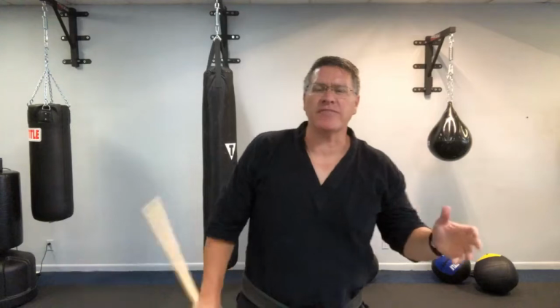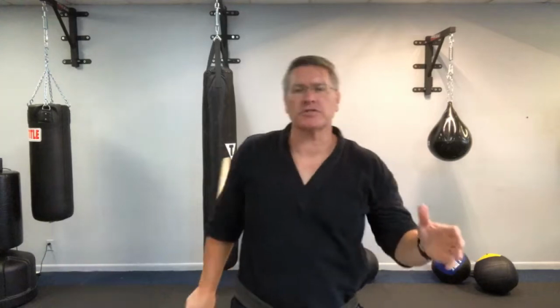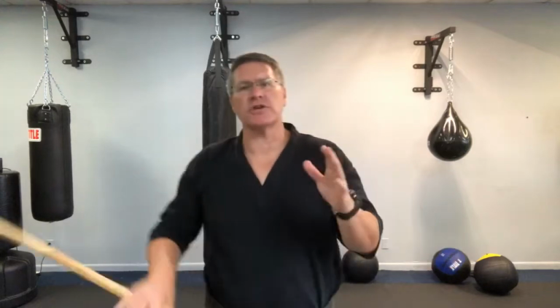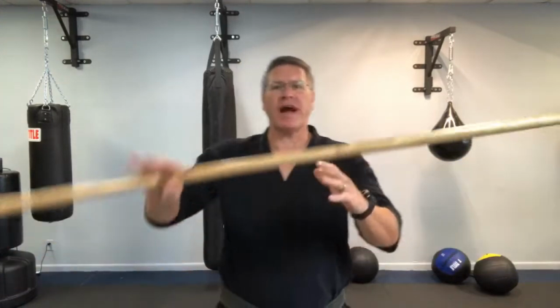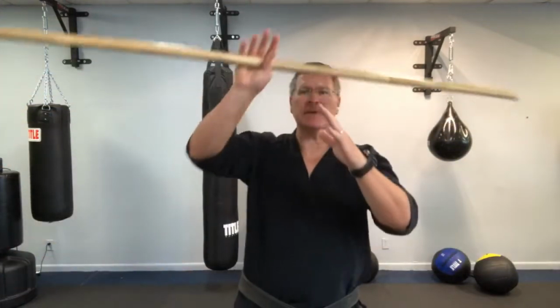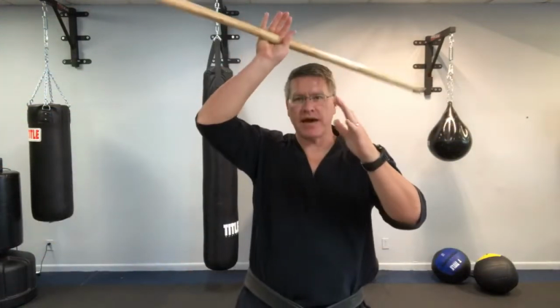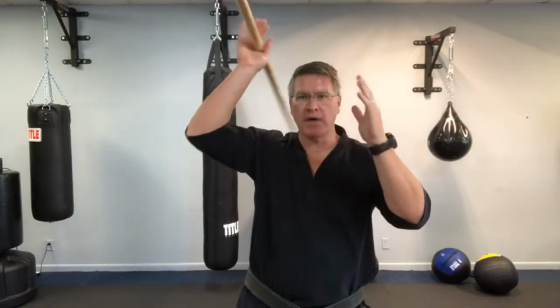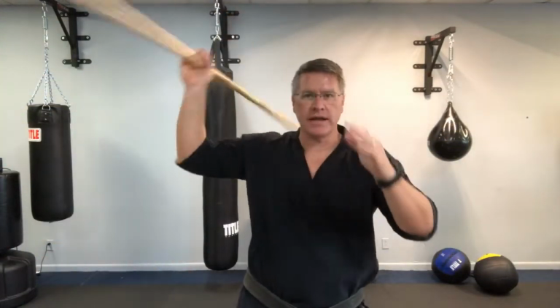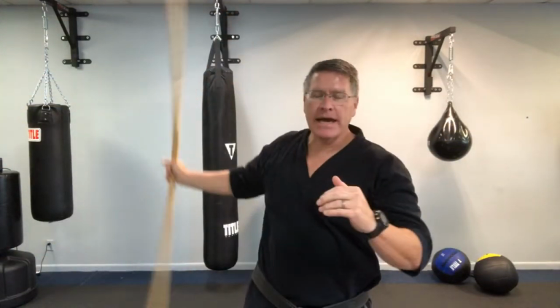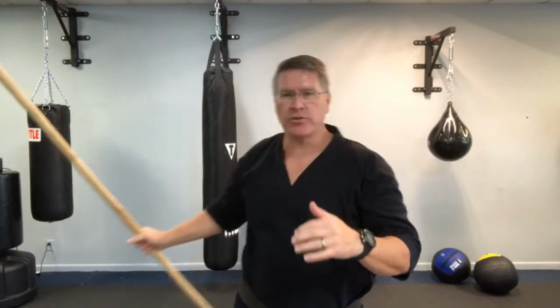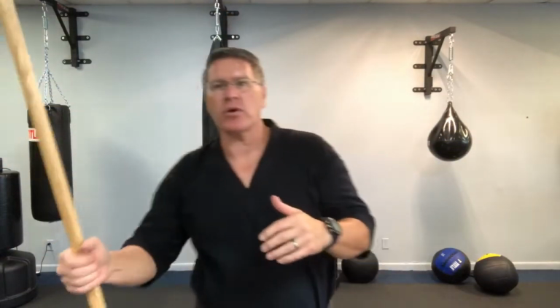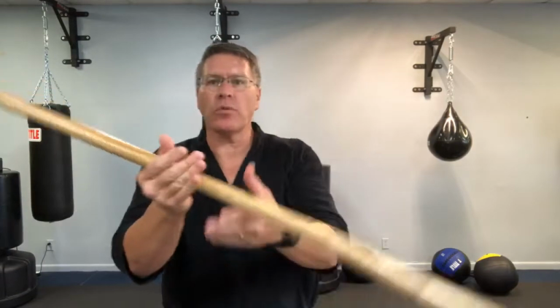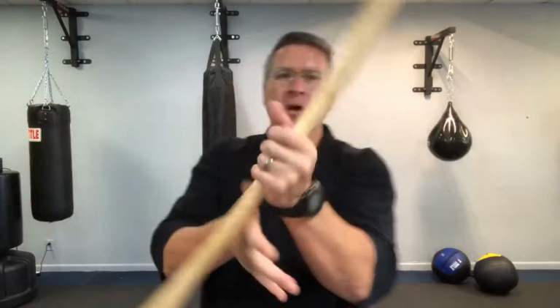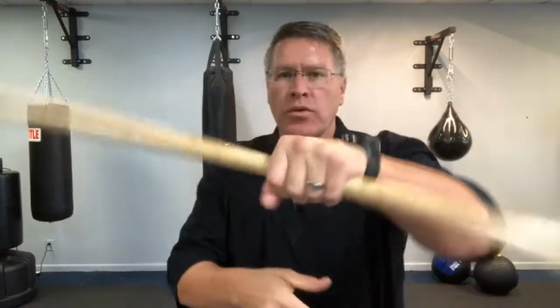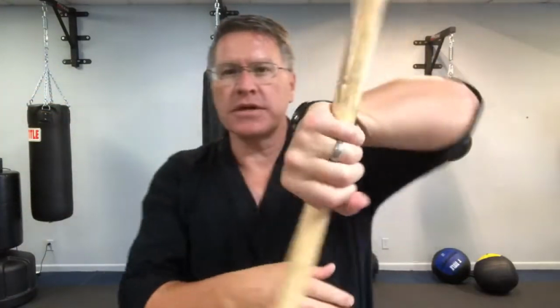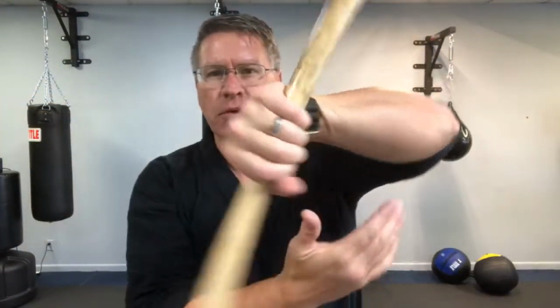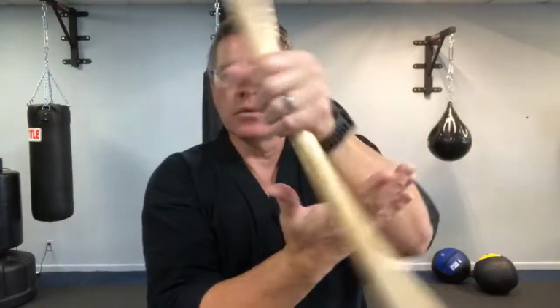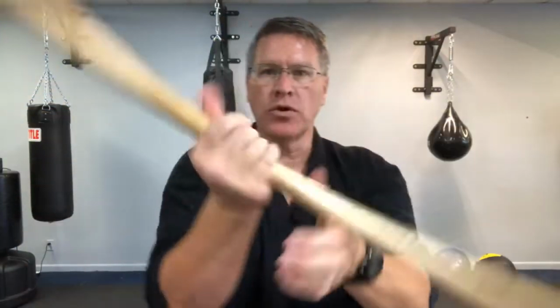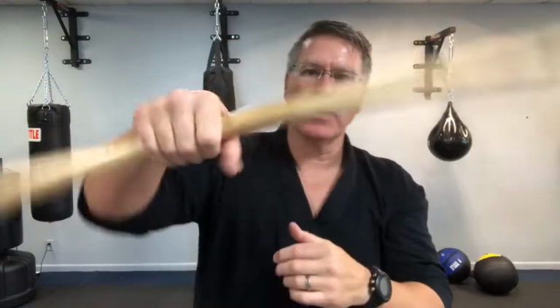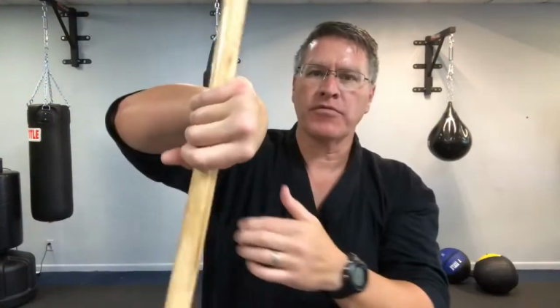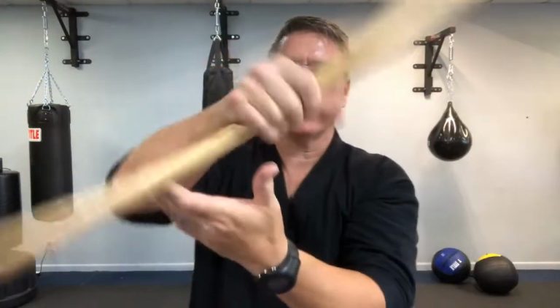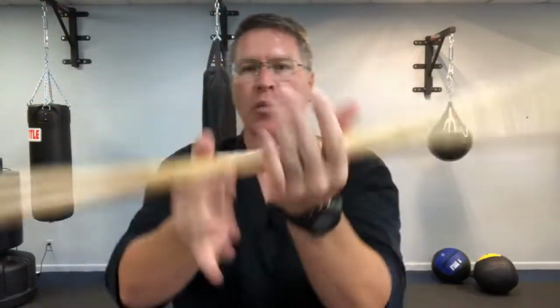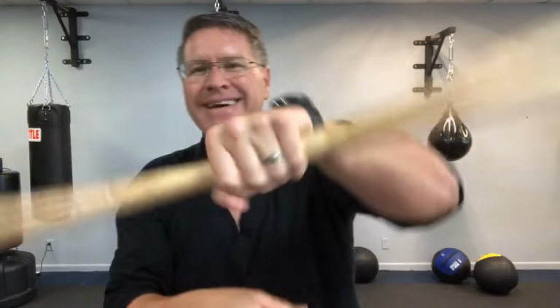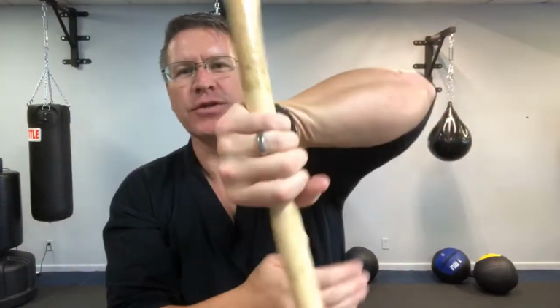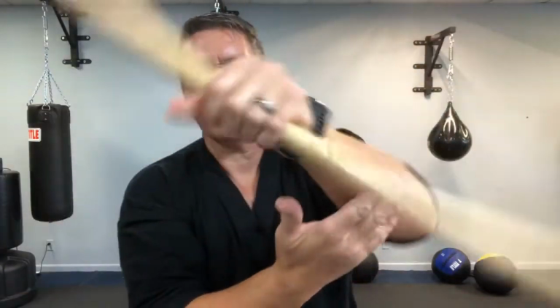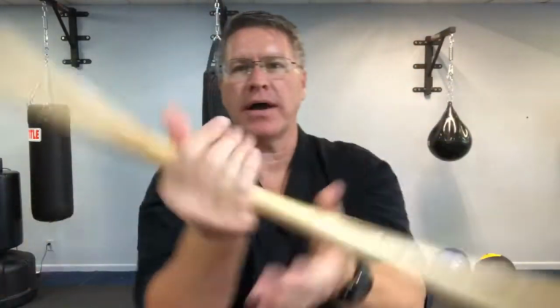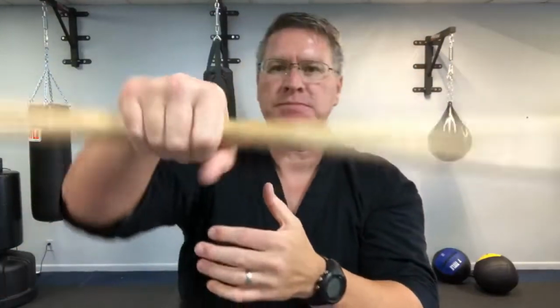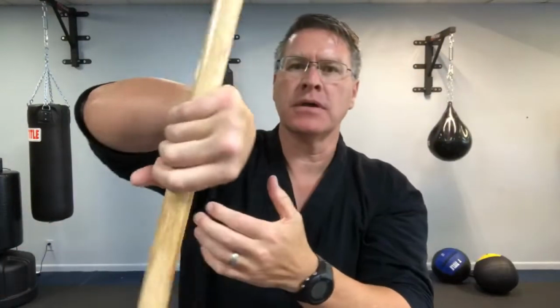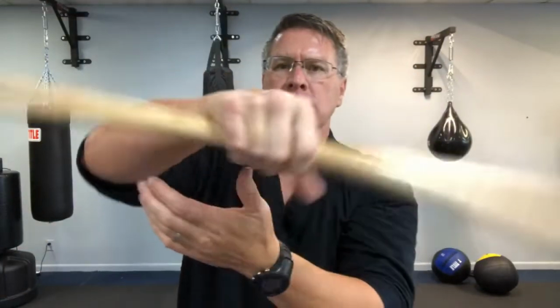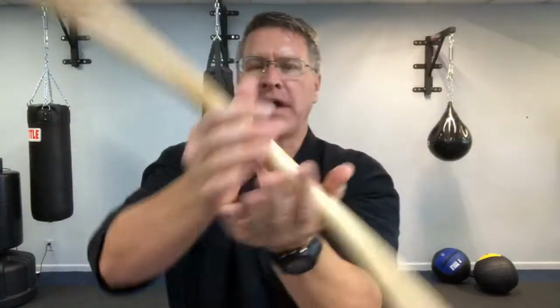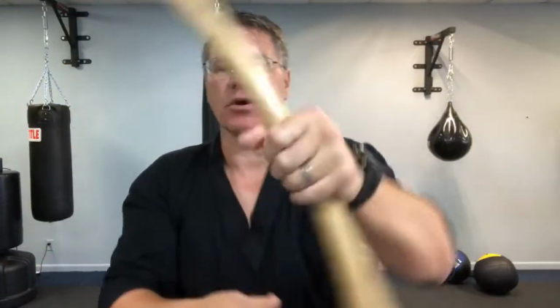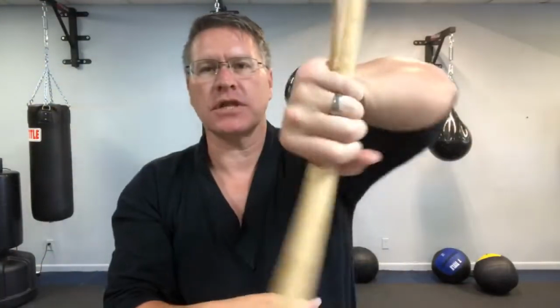Welcome to Martial Arts class. You're going to discover how to spin the staff above your head and behind your back. We're gonna warm up with a really simple move going from hand to hand, then get right into the overhead and behind the back spin. It's gonna be a fast martial arts lesson.